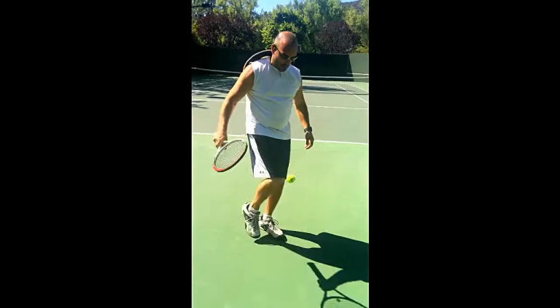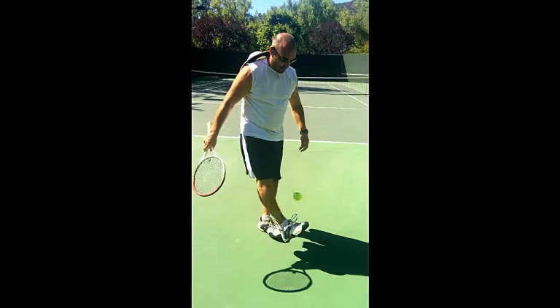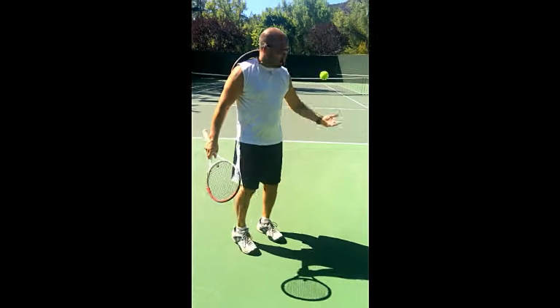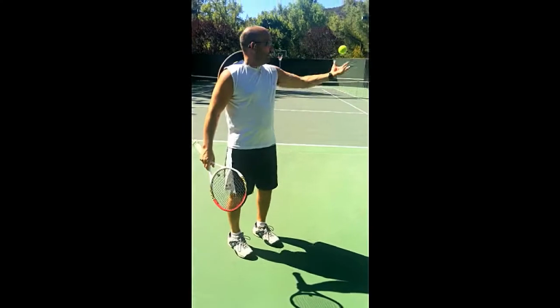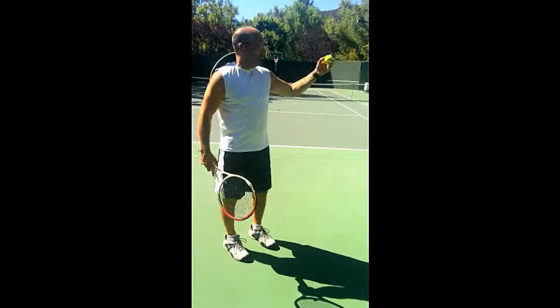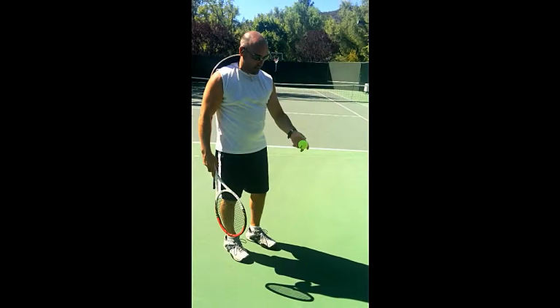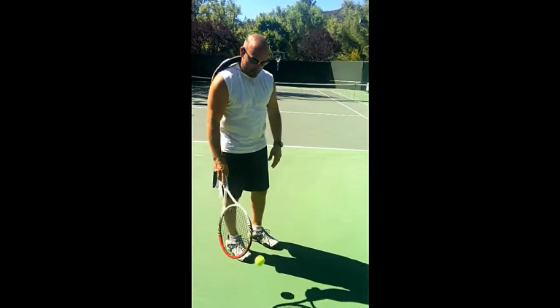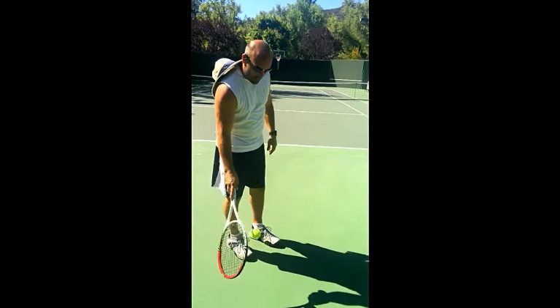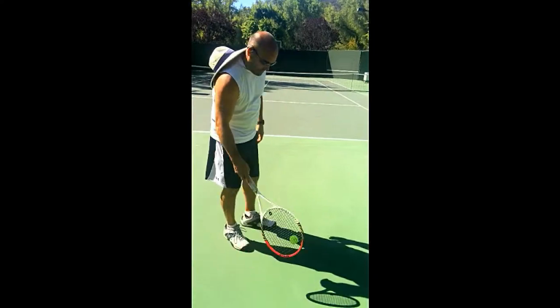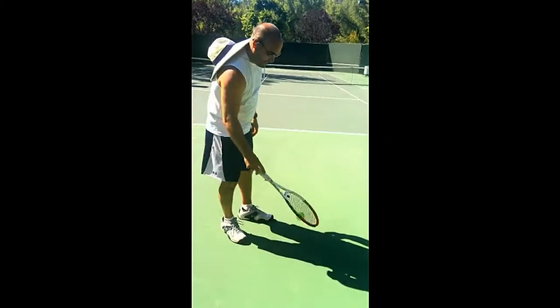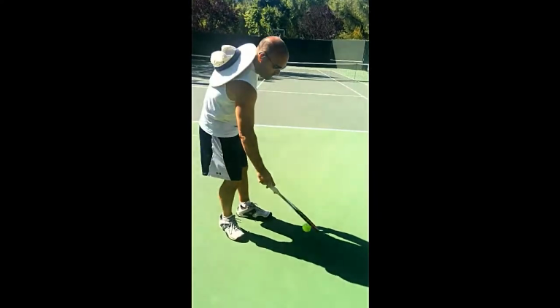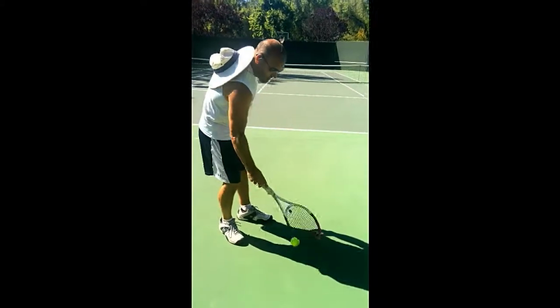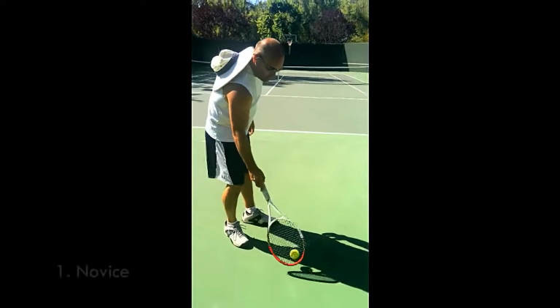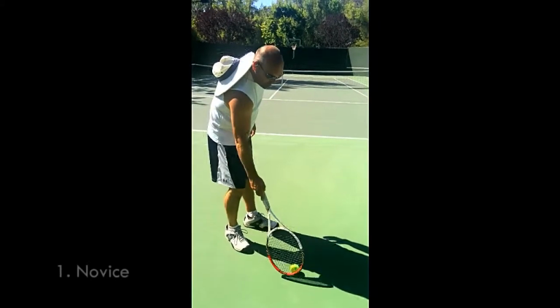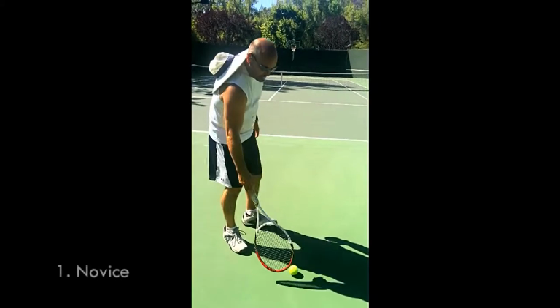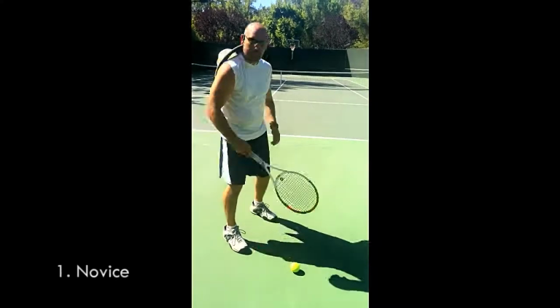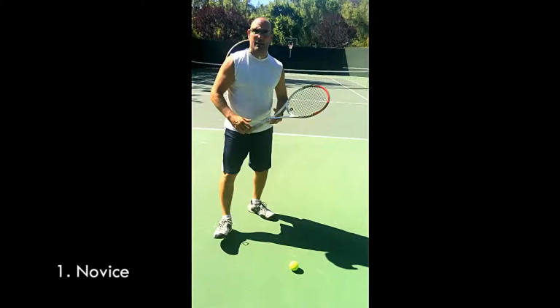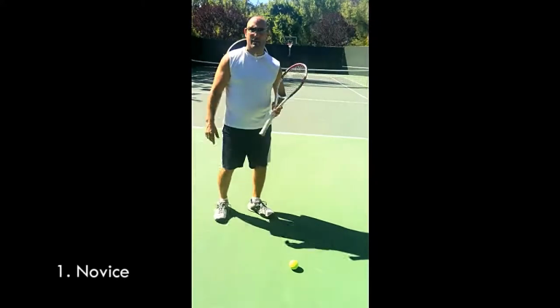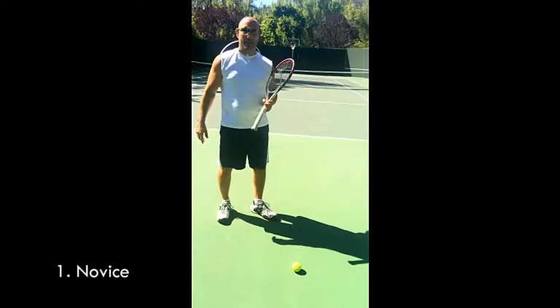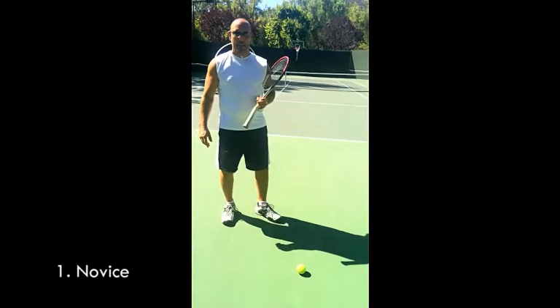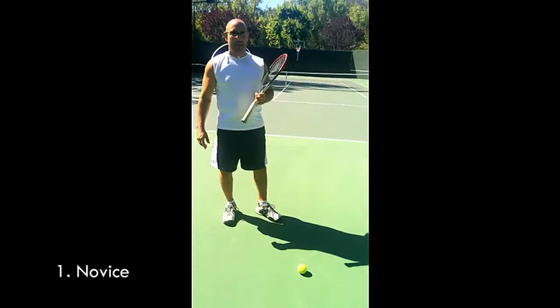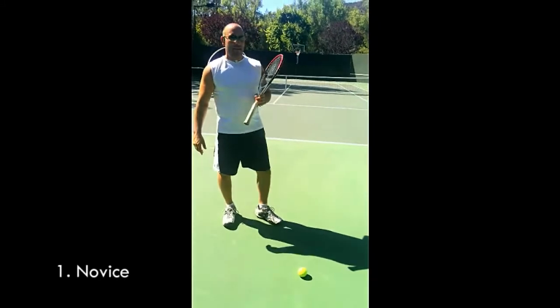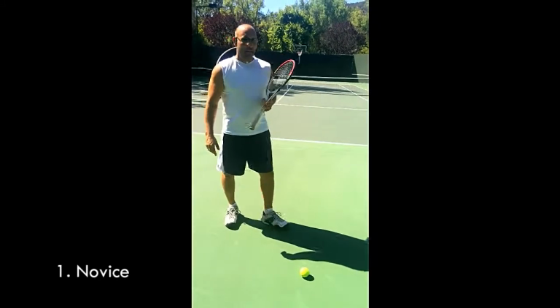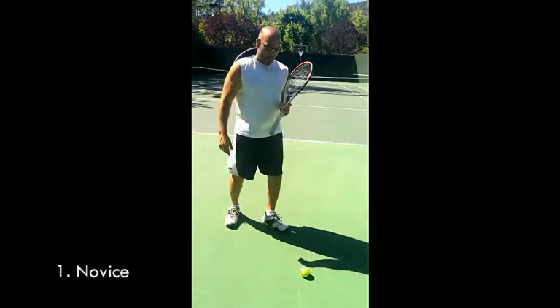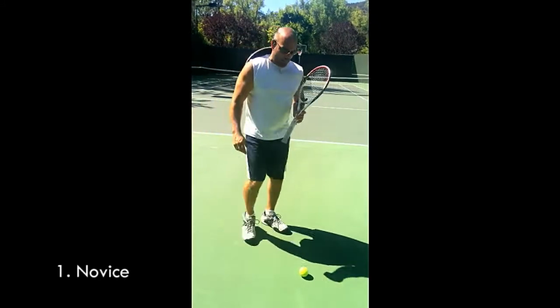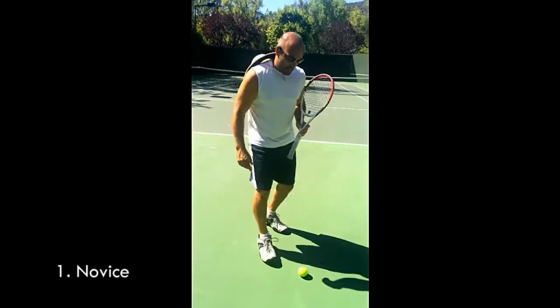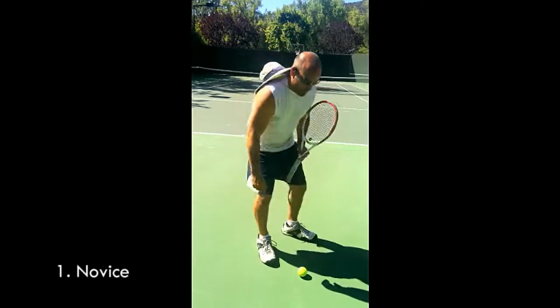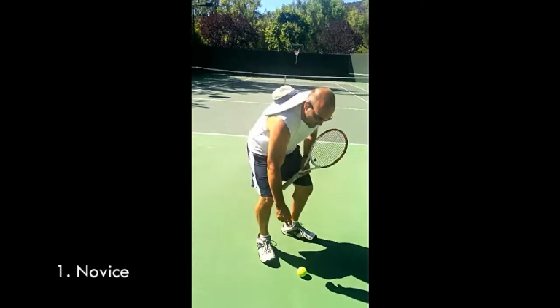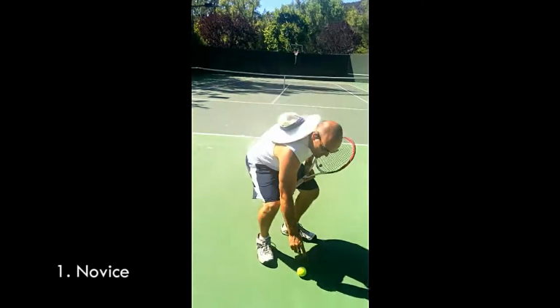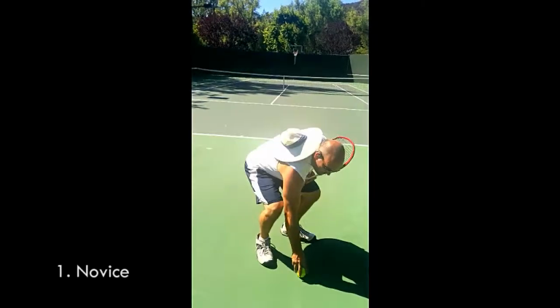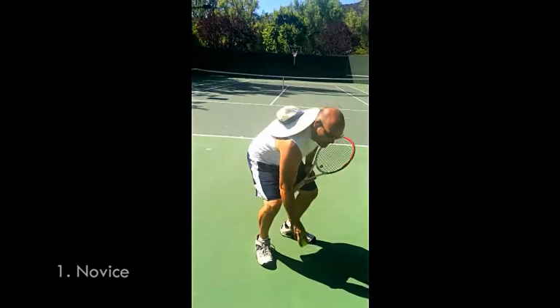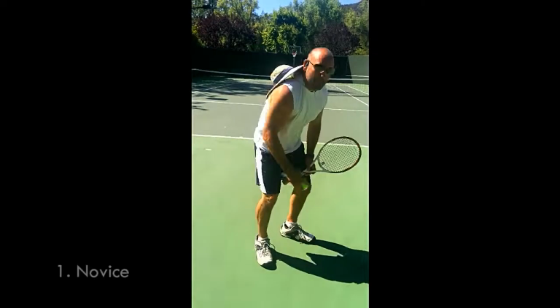Steve Oliver, good job Steve. He's going to show us the different ways to pick up the ball. One way is to use your legs — pick it up.